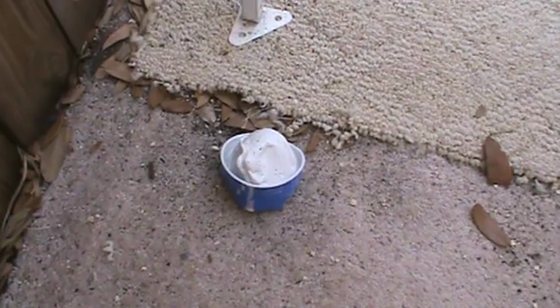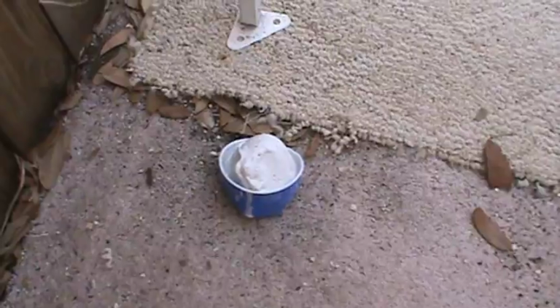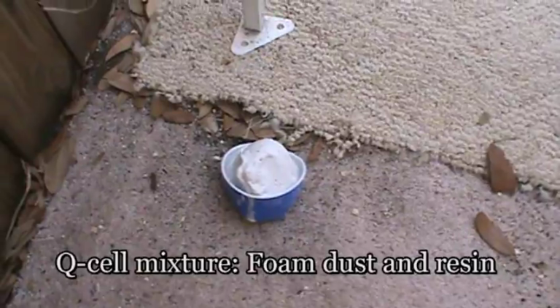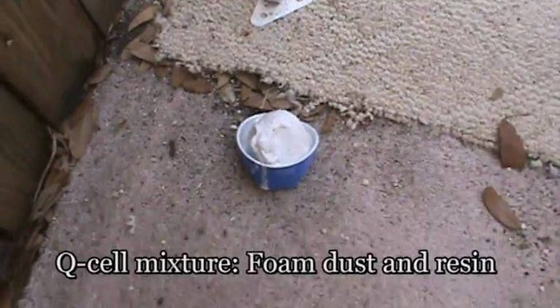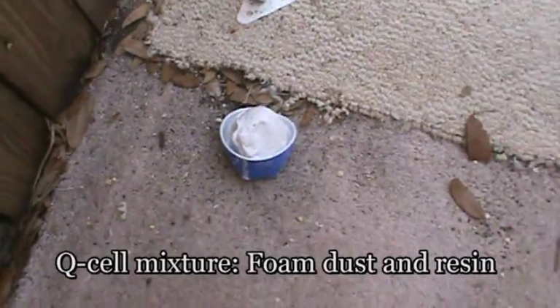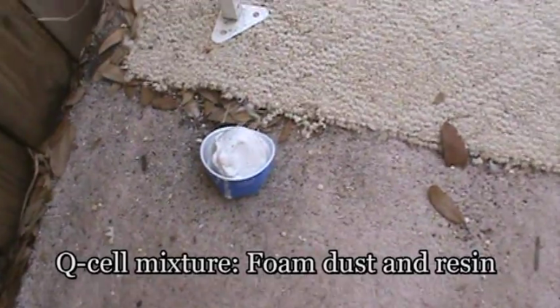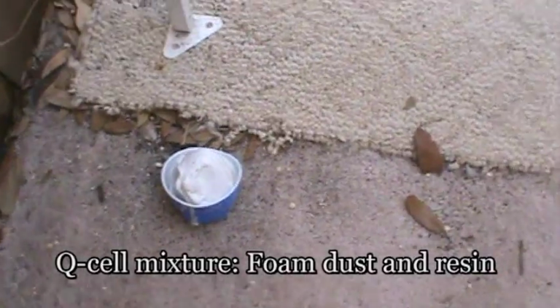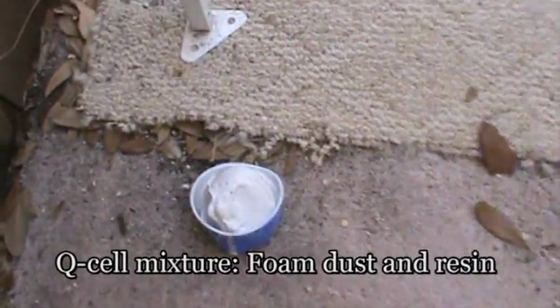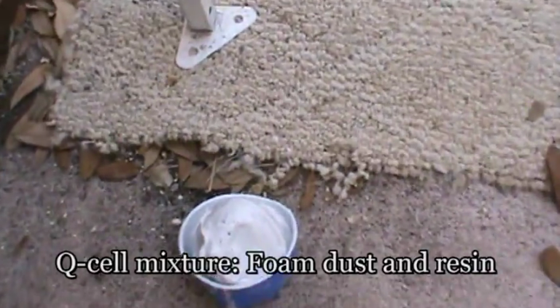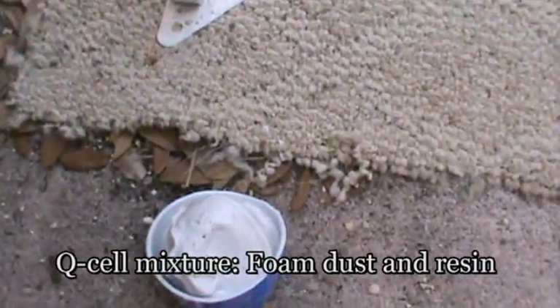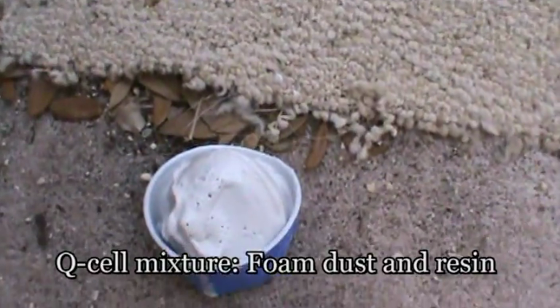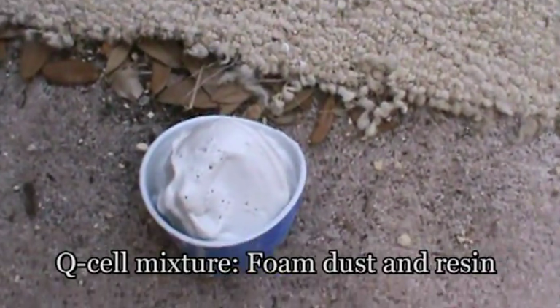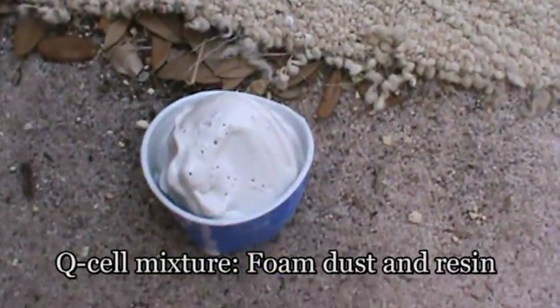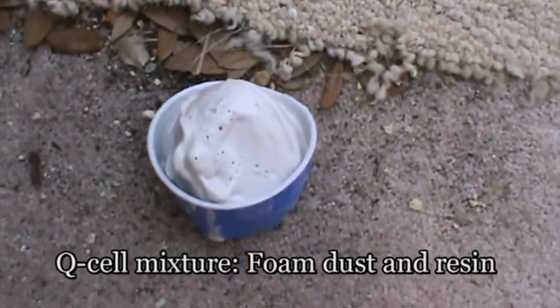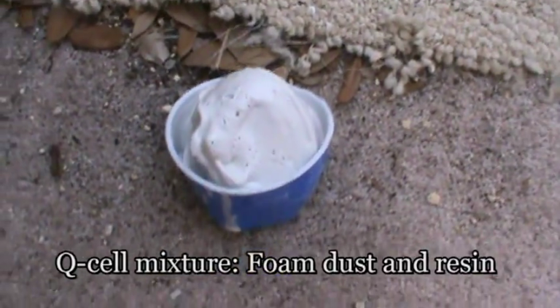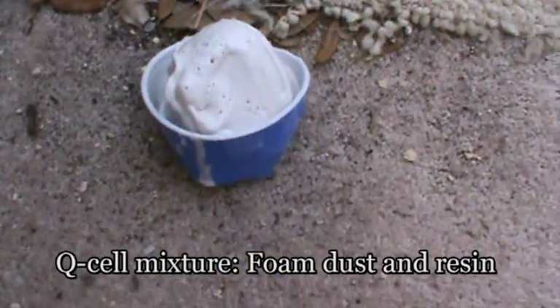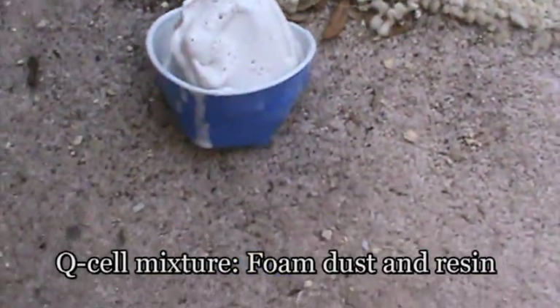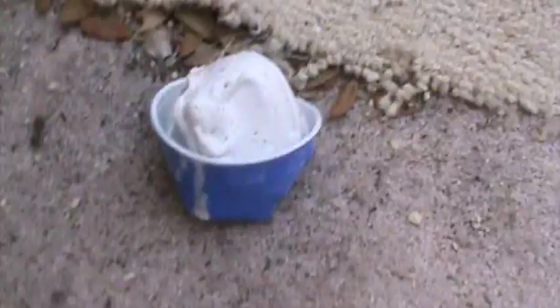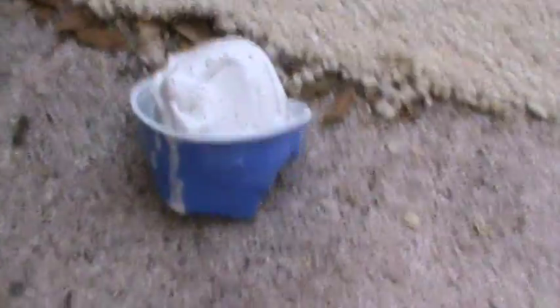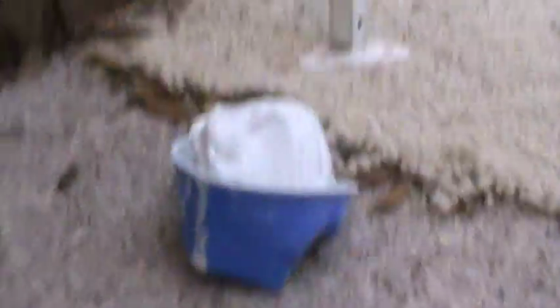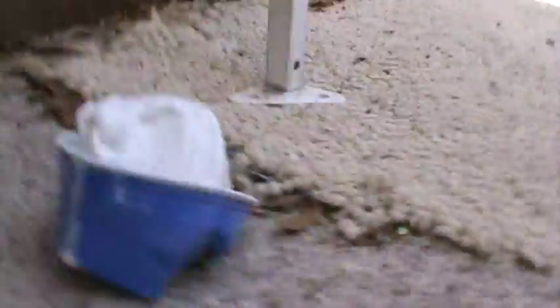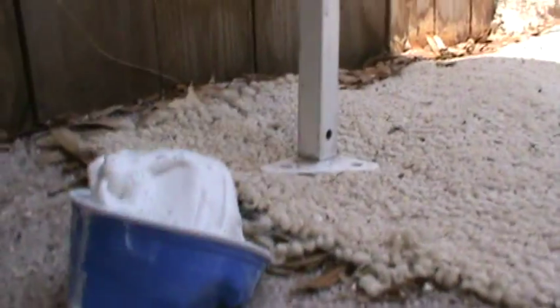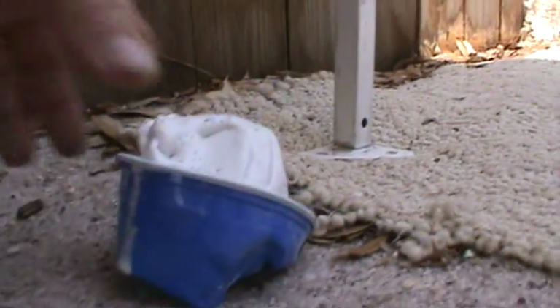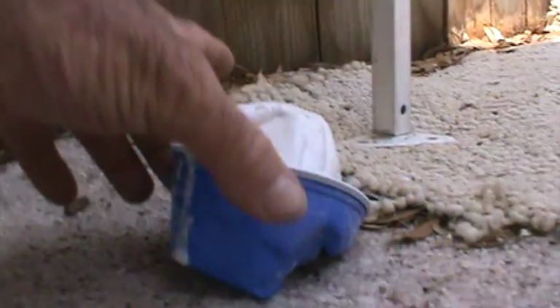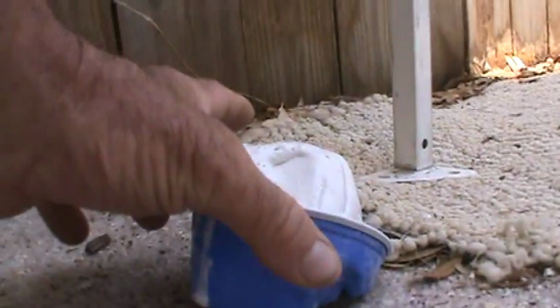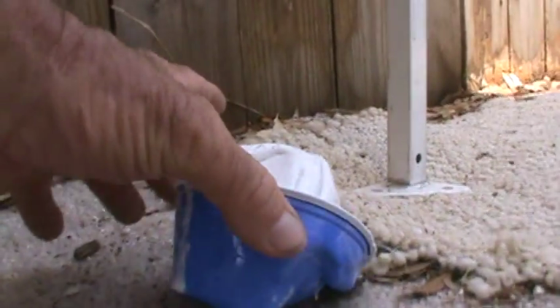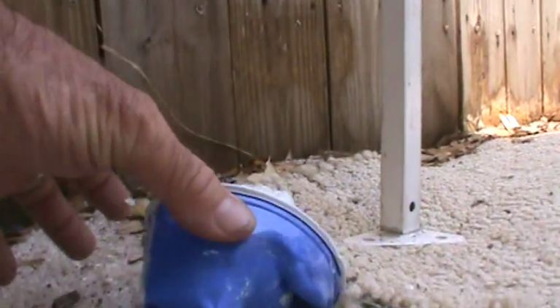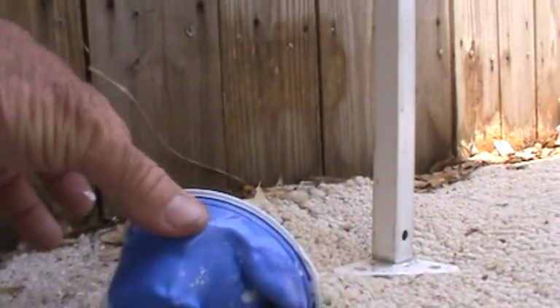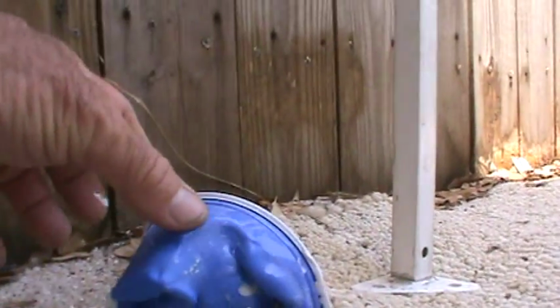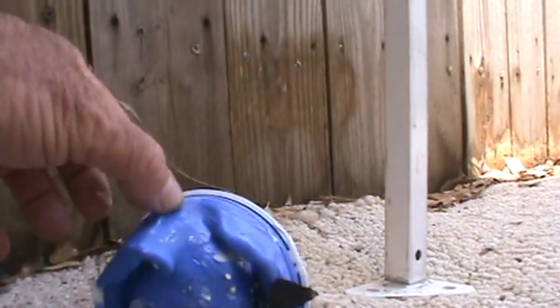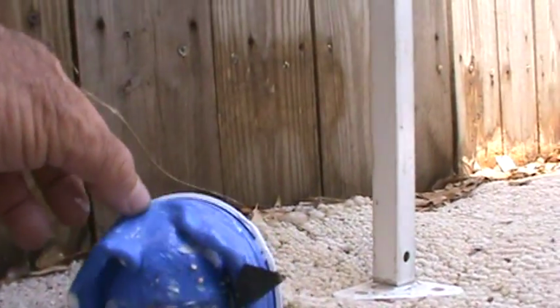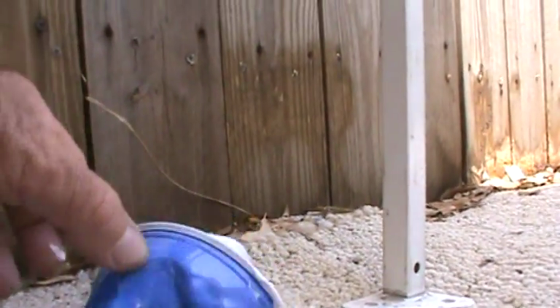This is the leftover QCell that we mixed up. The cup it was in actually melted, and right now it is still really hot.